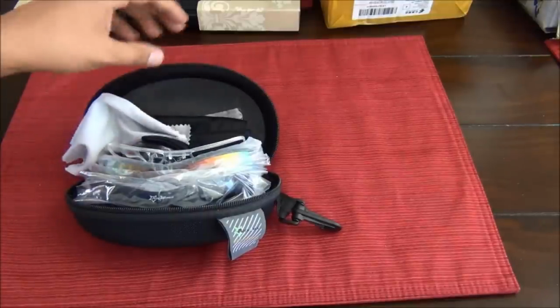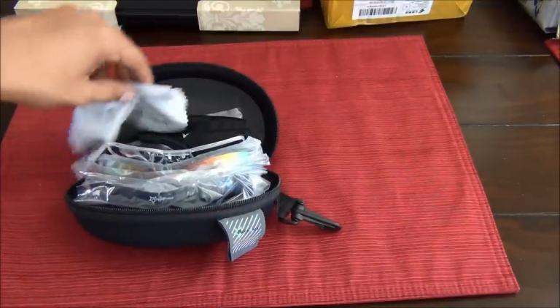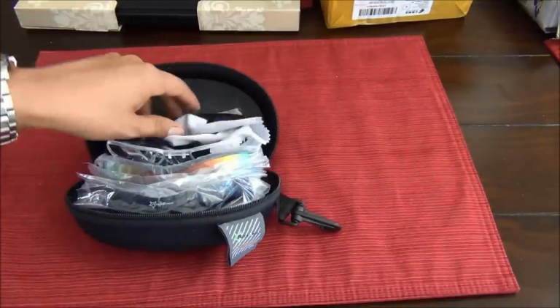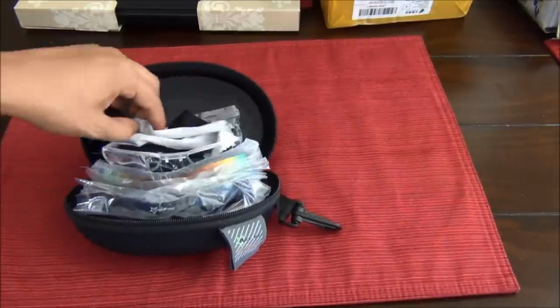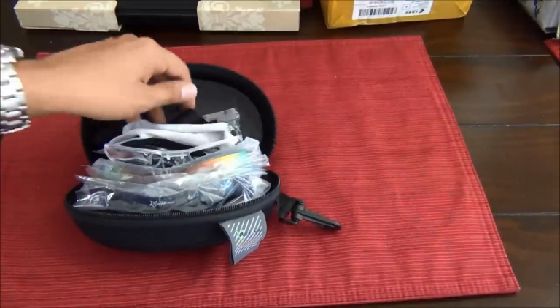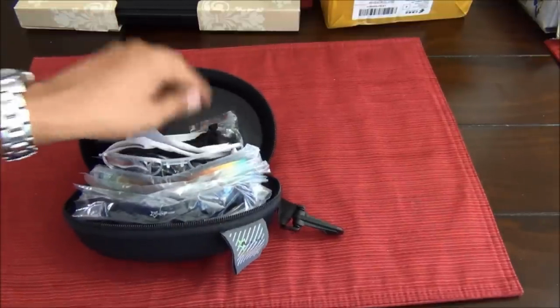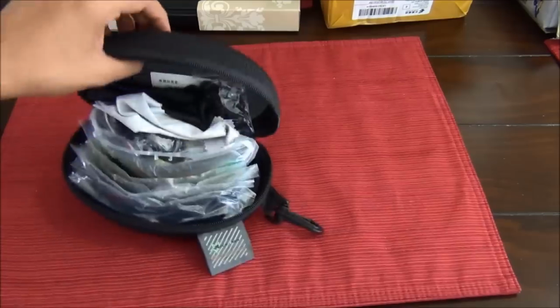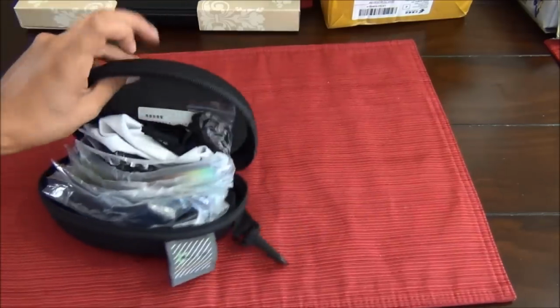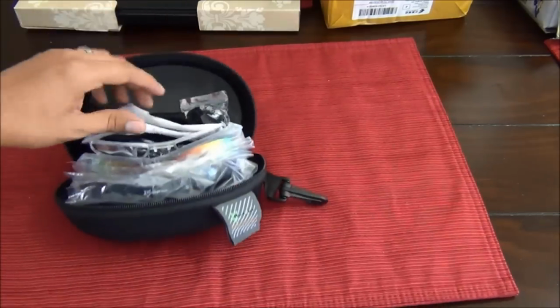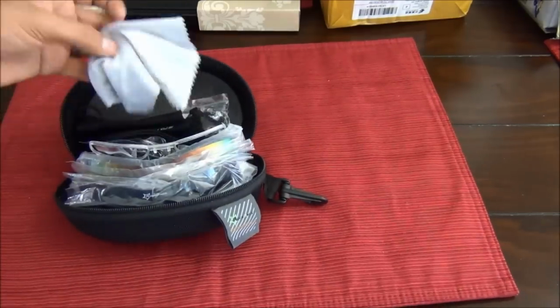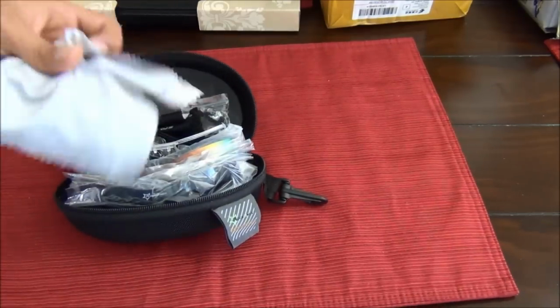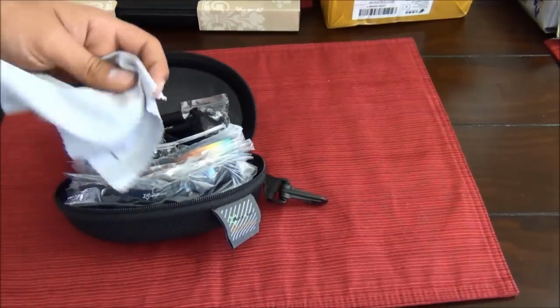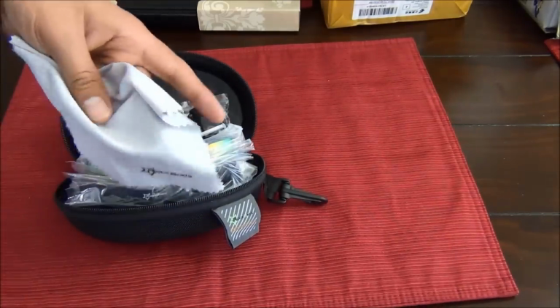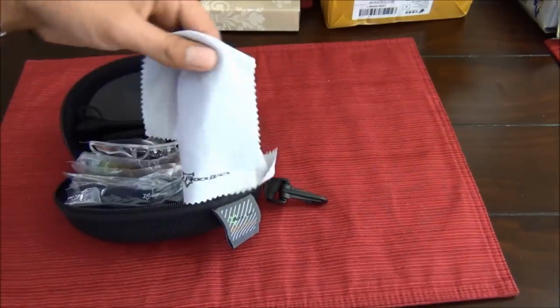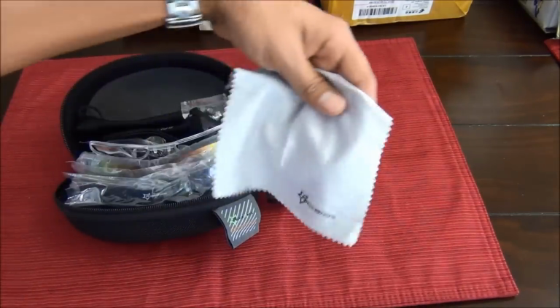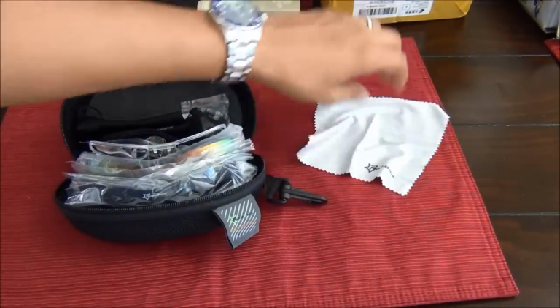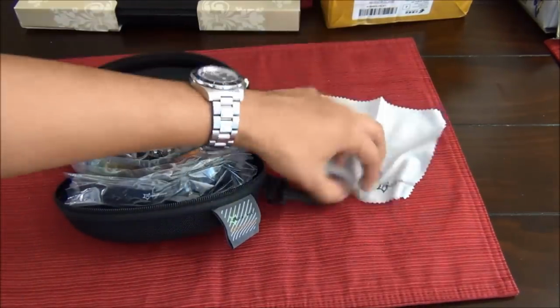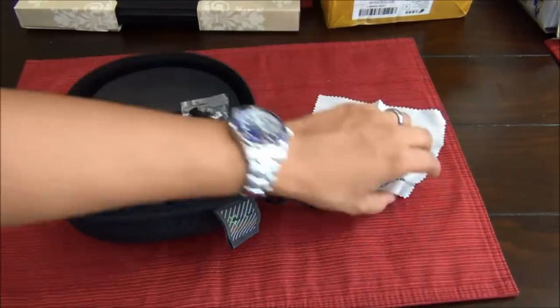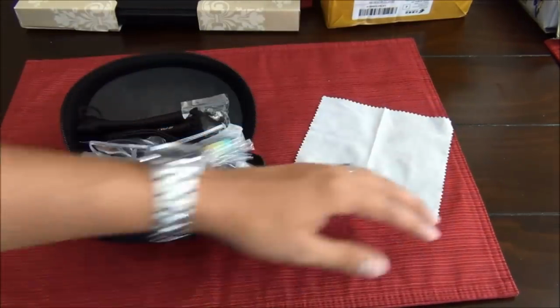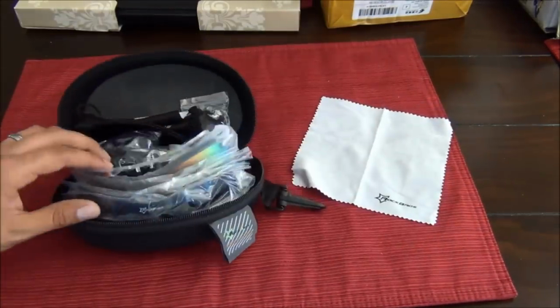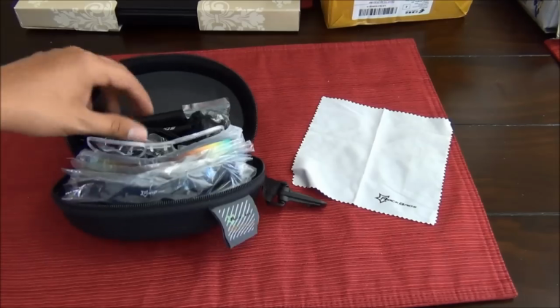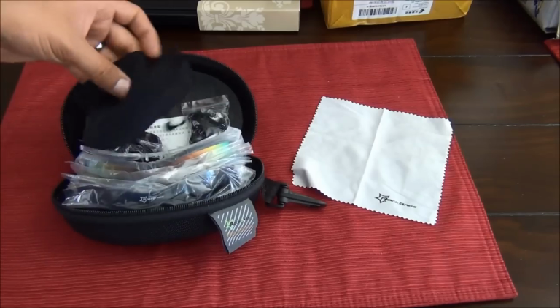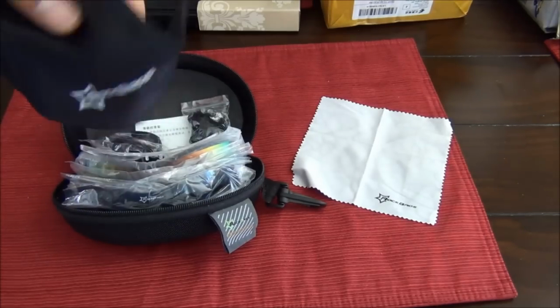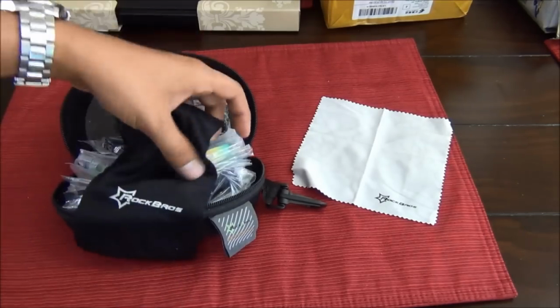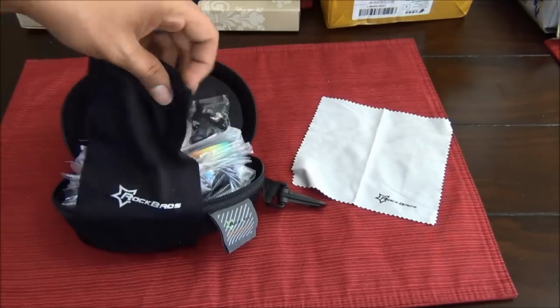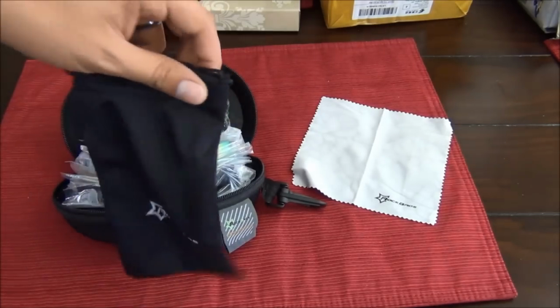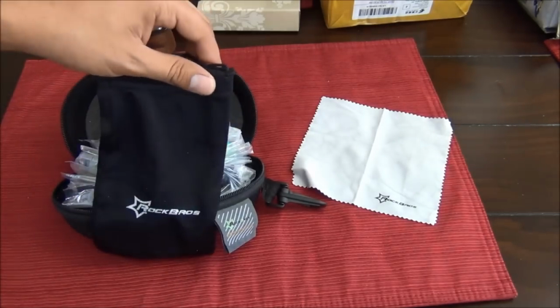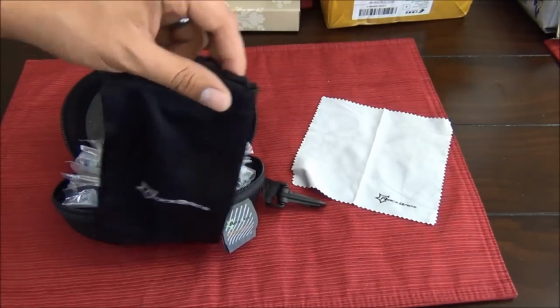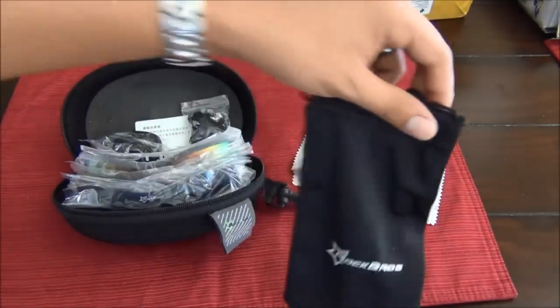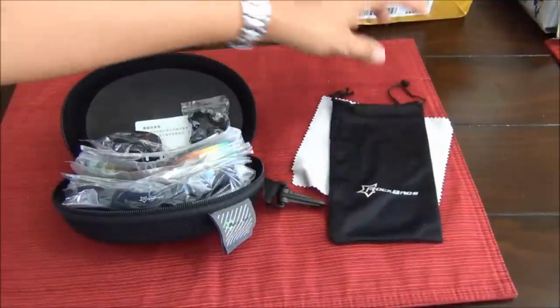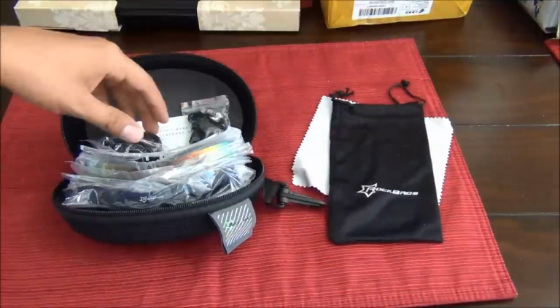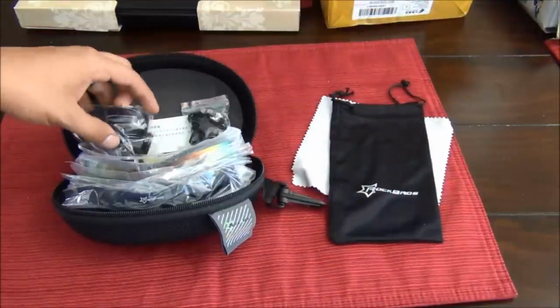As you open up the case, you'll see there's a cleaning cloth for the lenses and a little carrying case for the glasses.